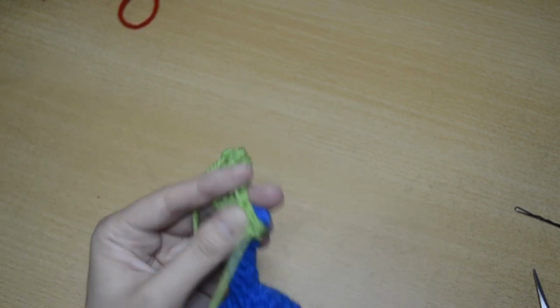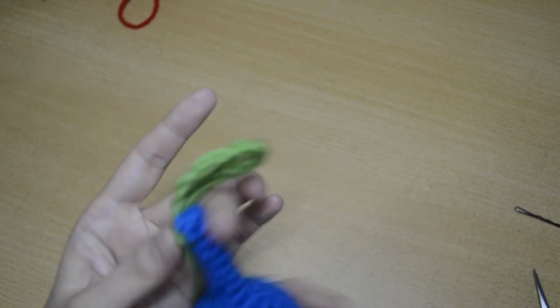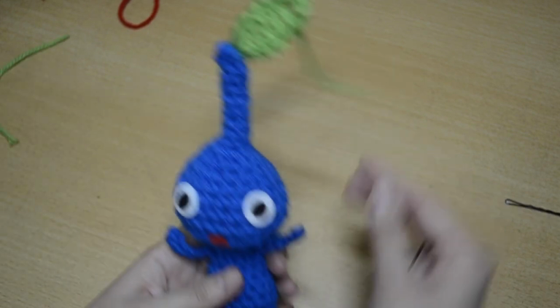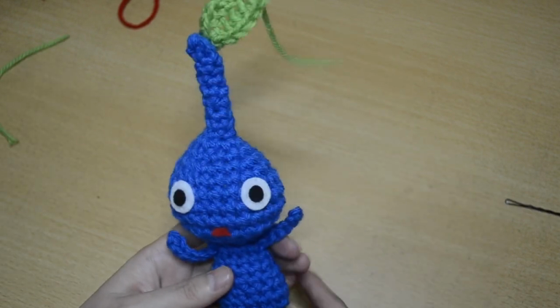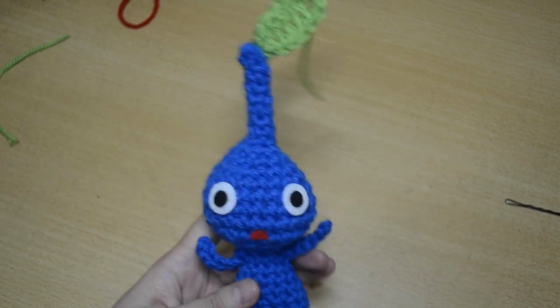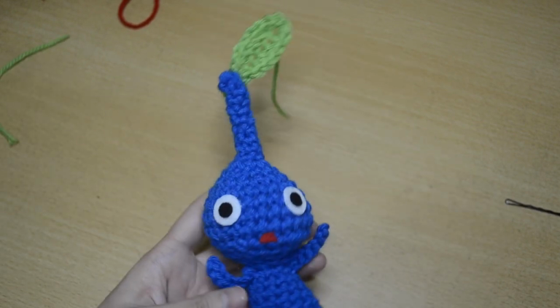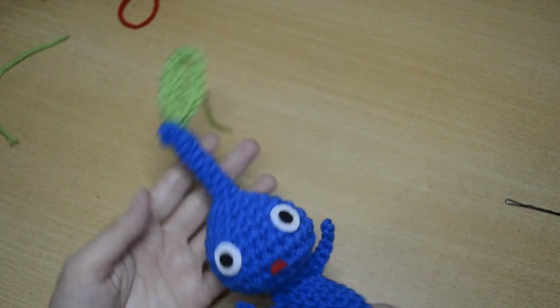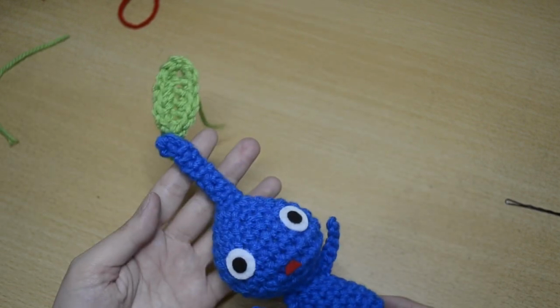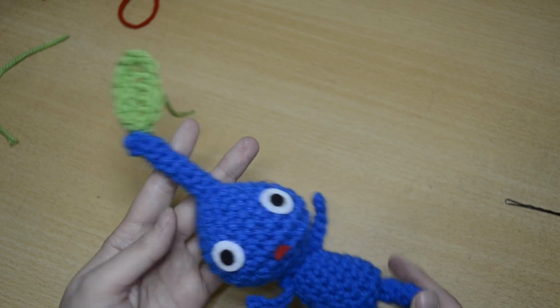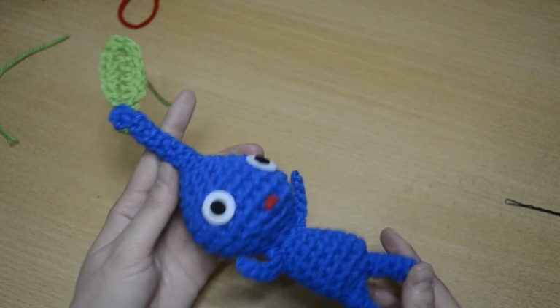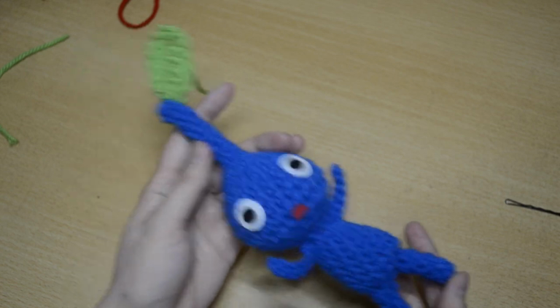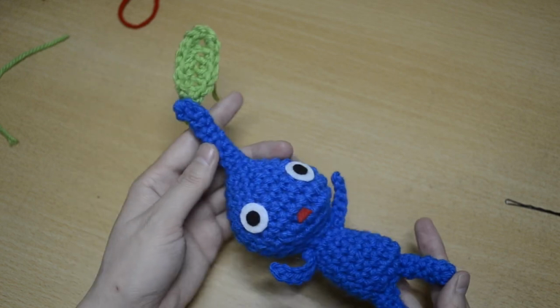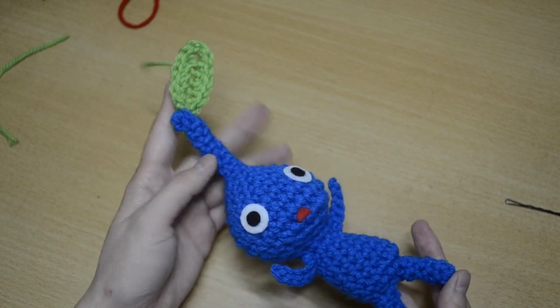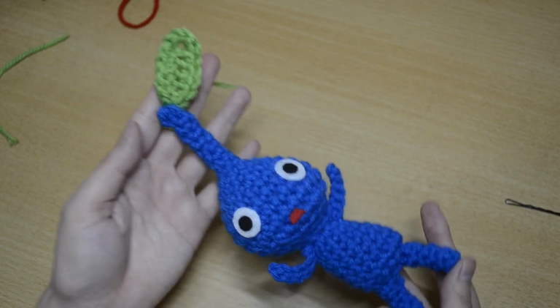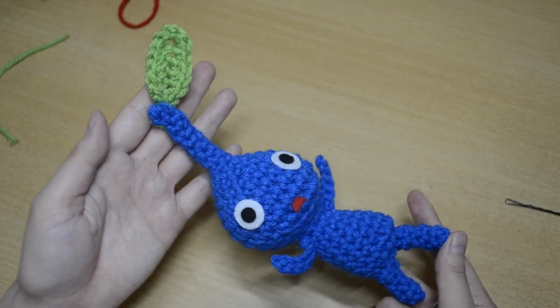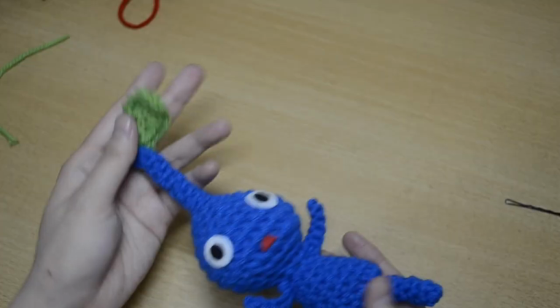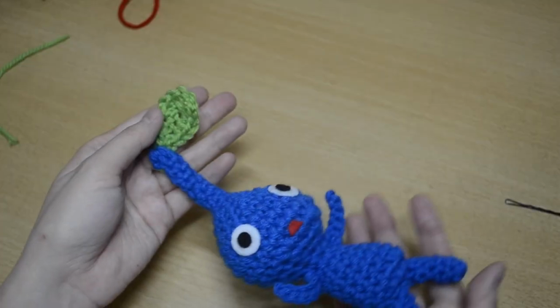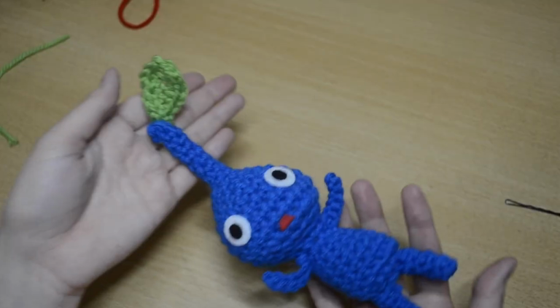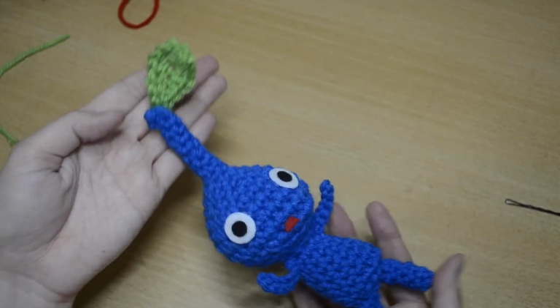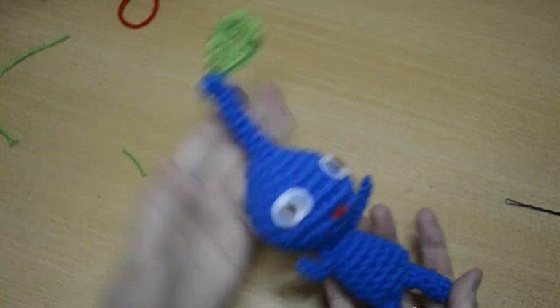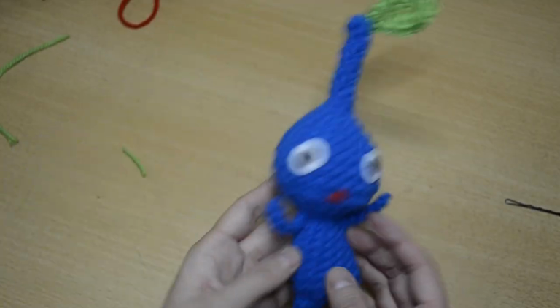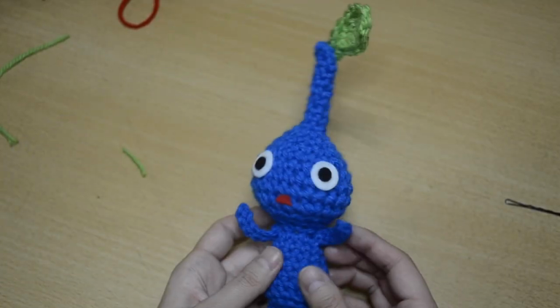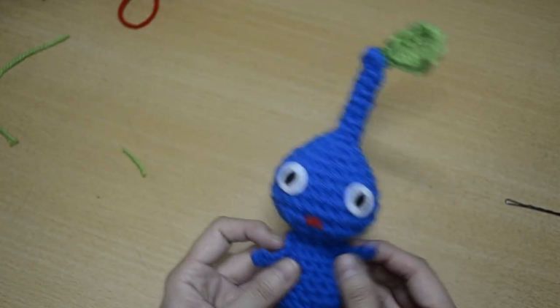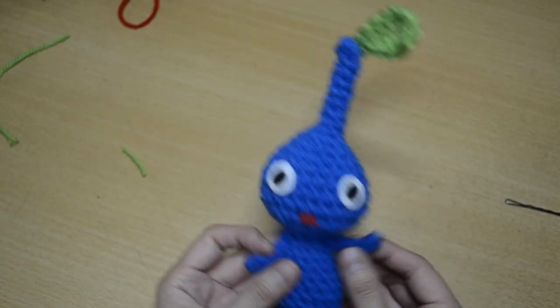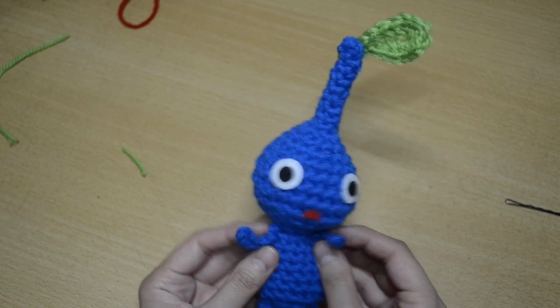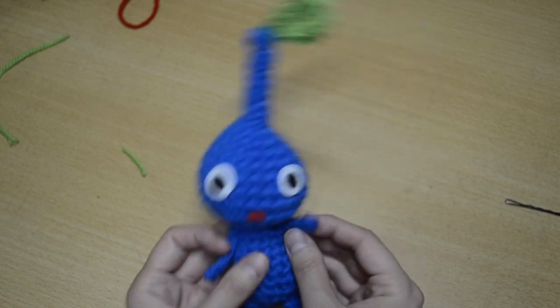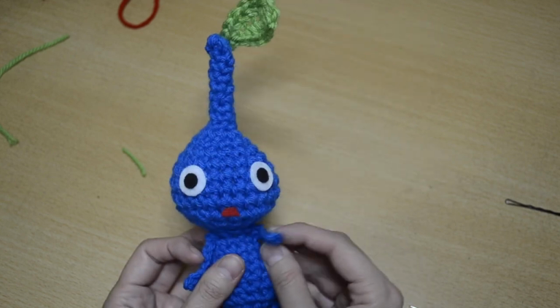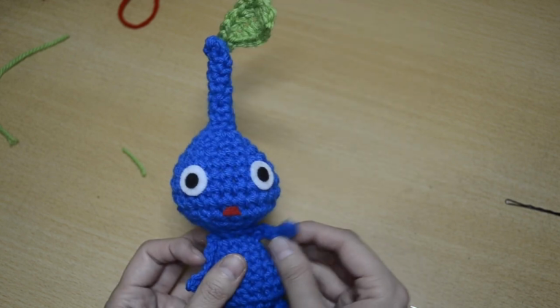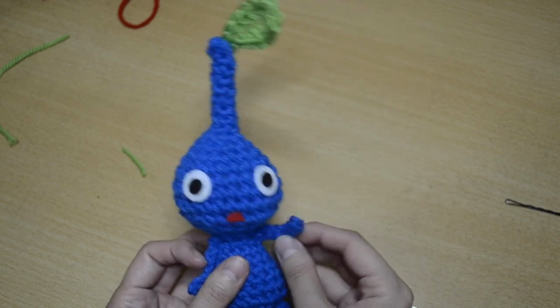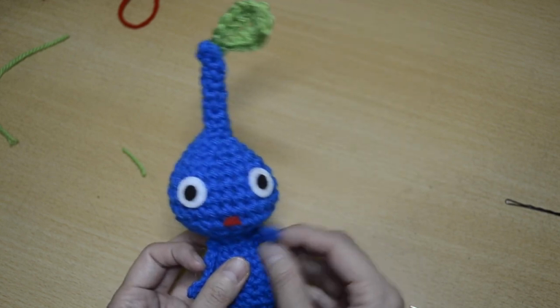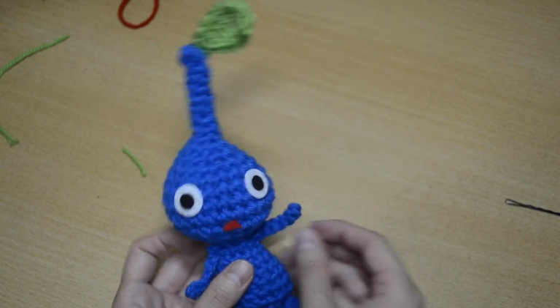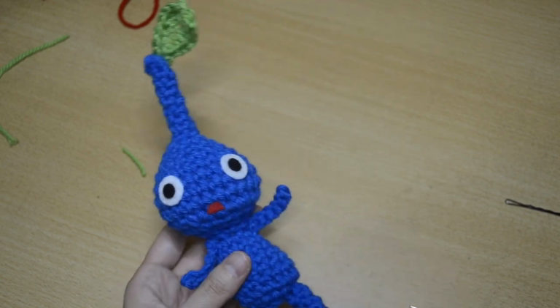And here is our finished Pigment amigurumi! Thanks for watching. Be sure to like and subscribe, and I'll catch you next time. Bye for now!